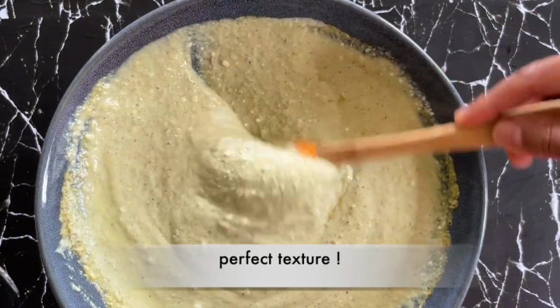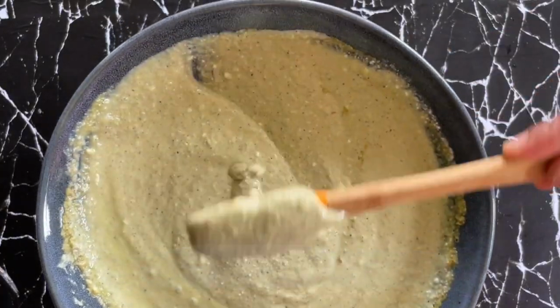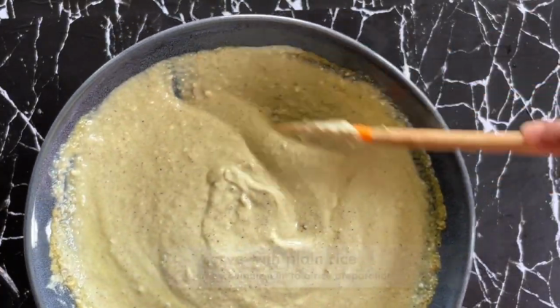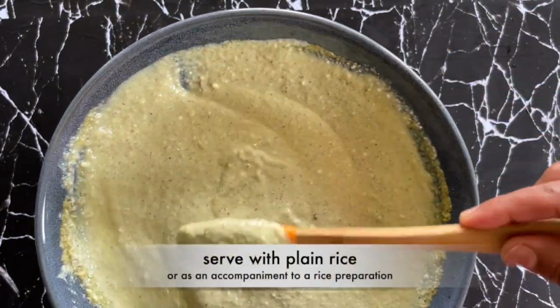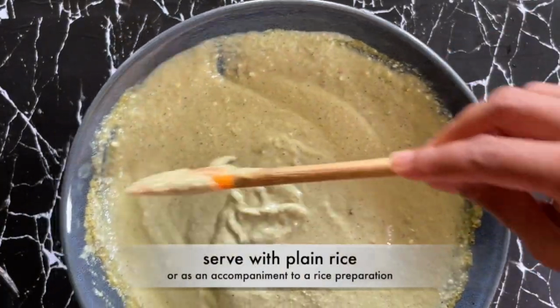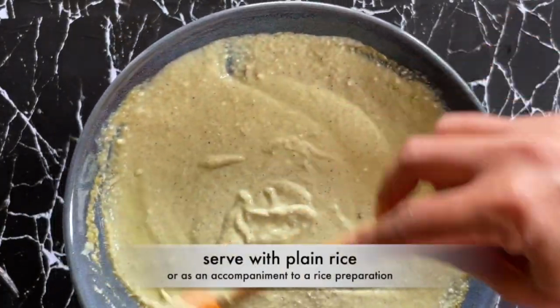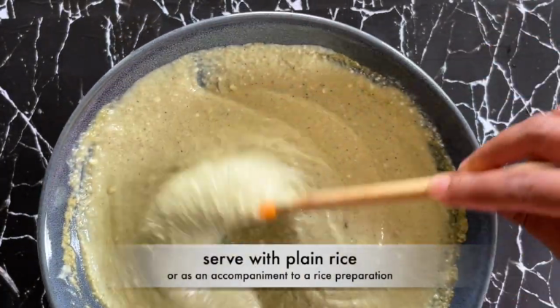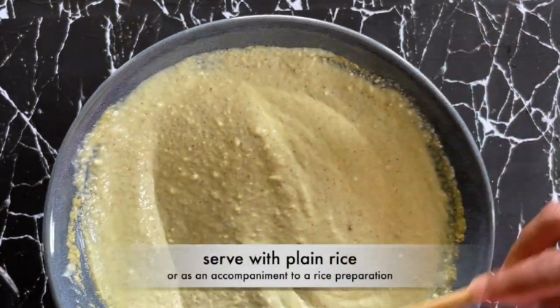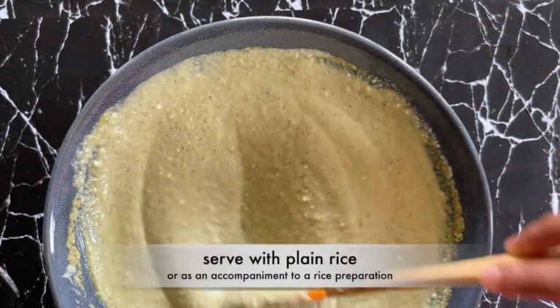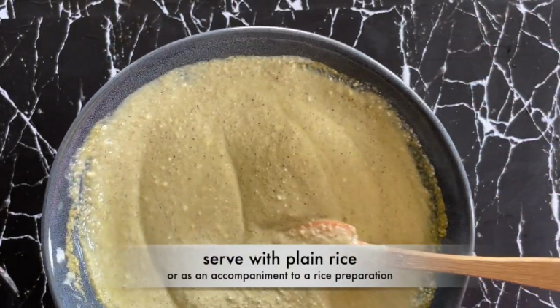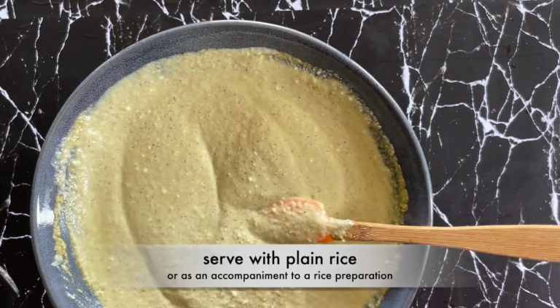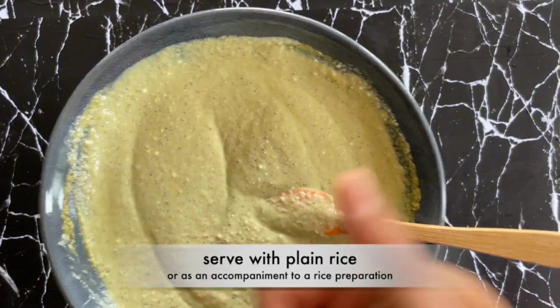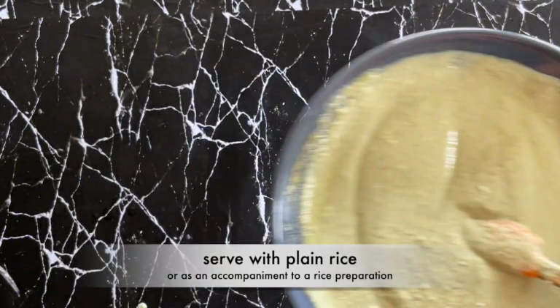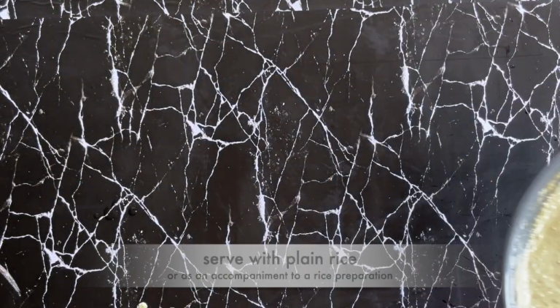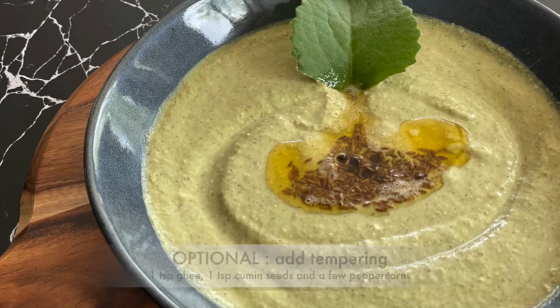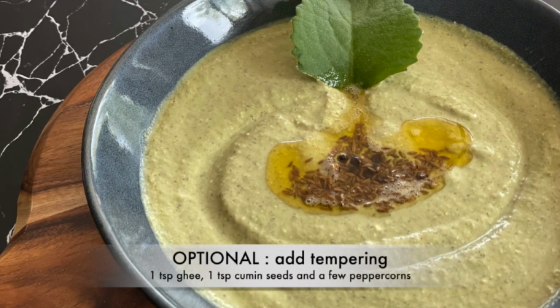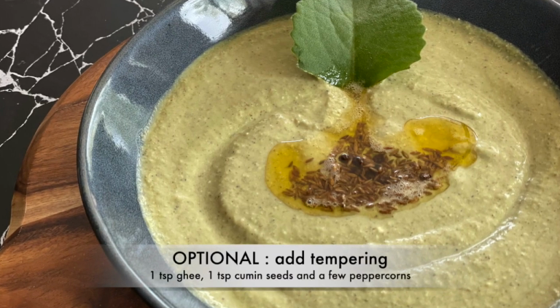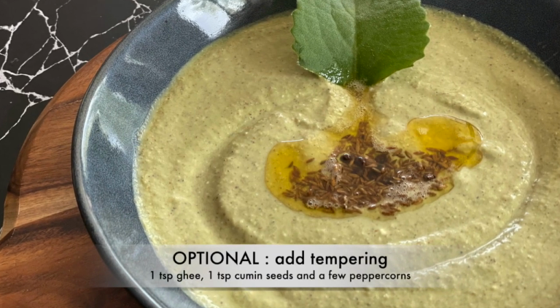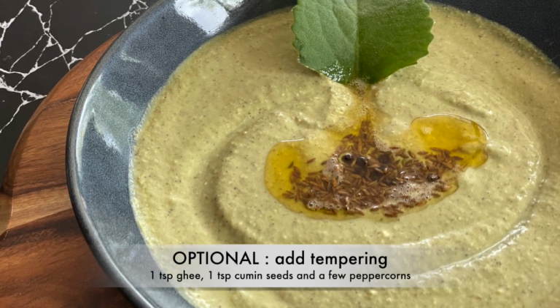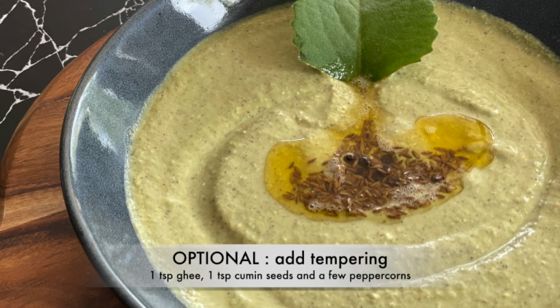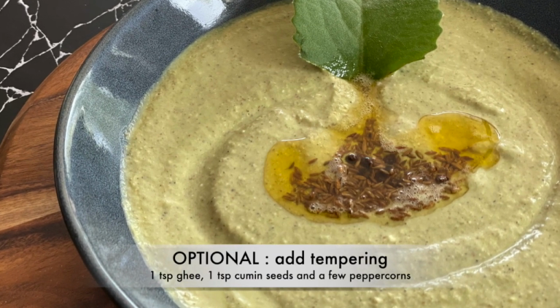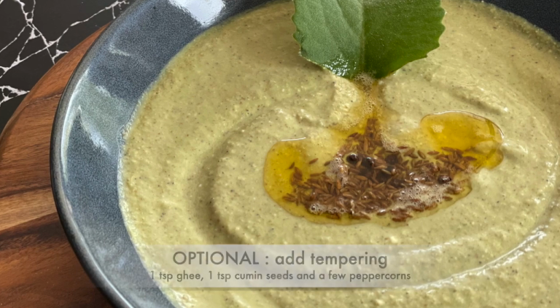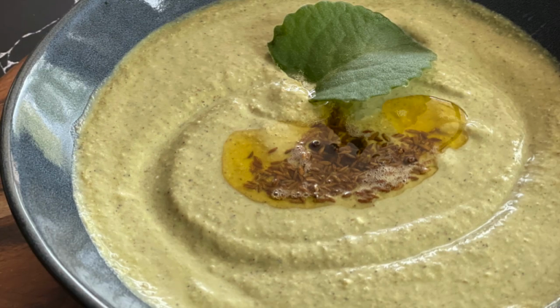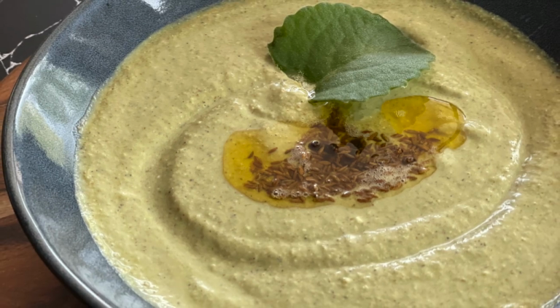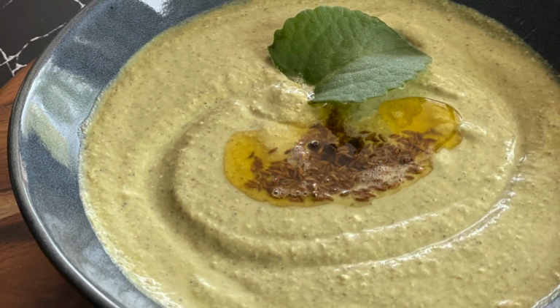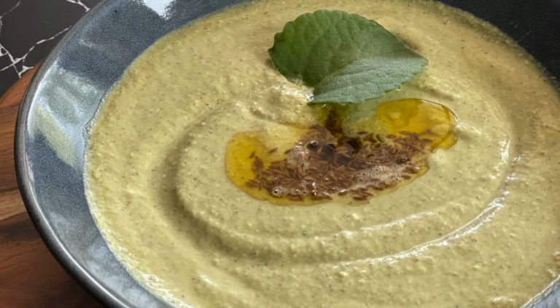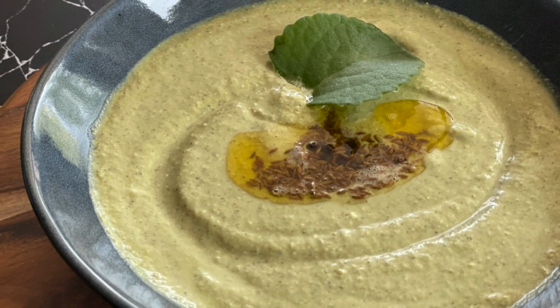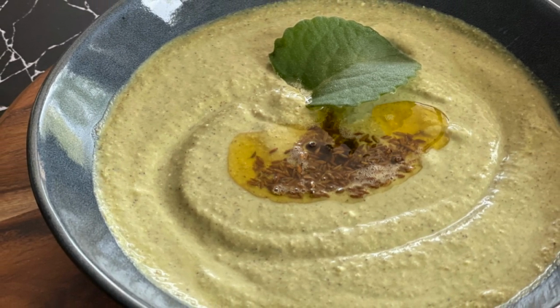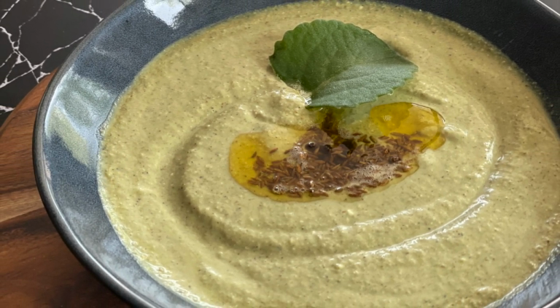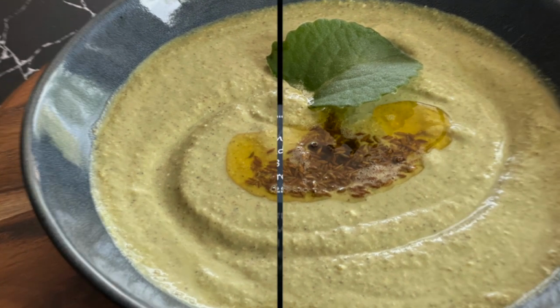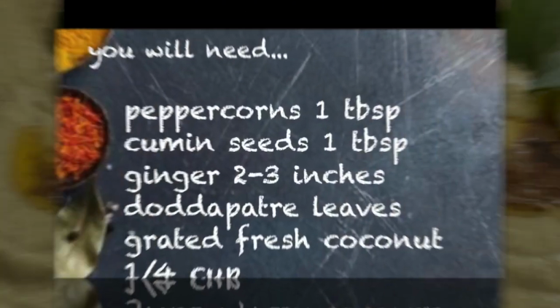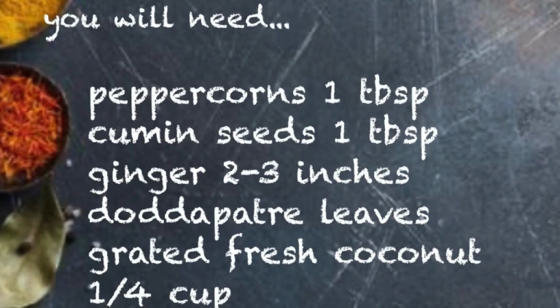It's best served with hot rice or as an accompaniment to any rice preparation like pulao or citrana. Optionally you can also add a tempering when you serve it, with one teaspoon of ghee, jeera, and a few peppercorns.